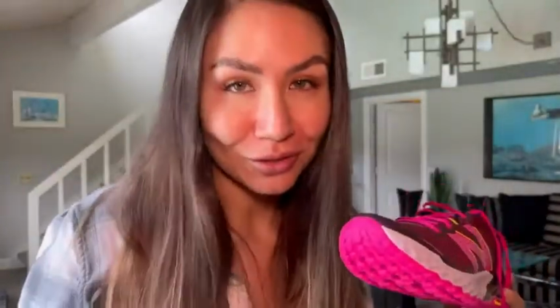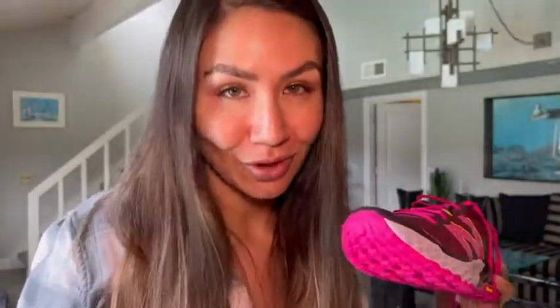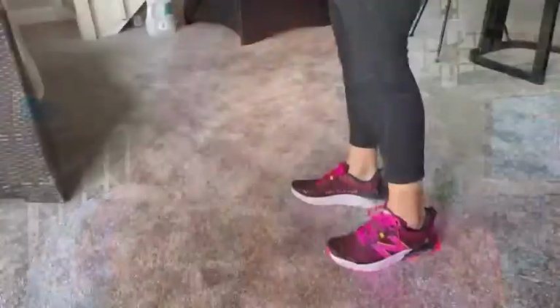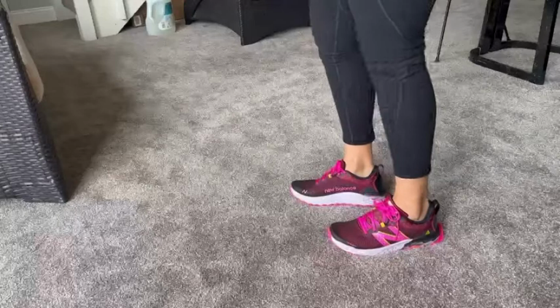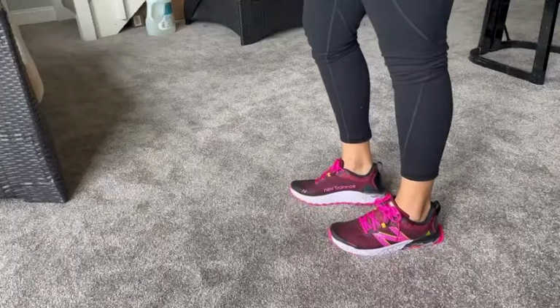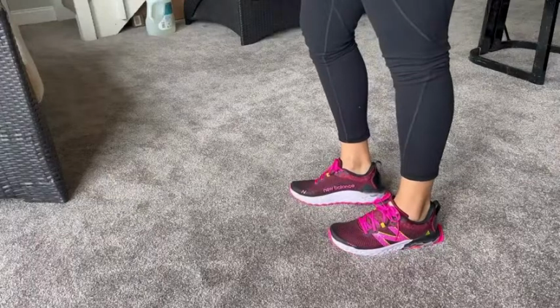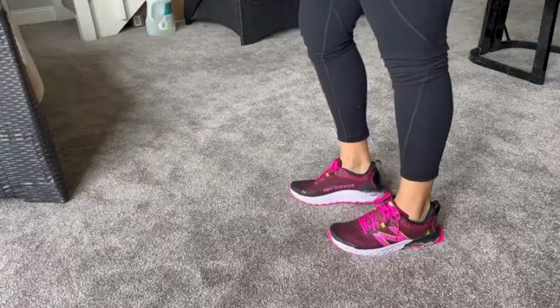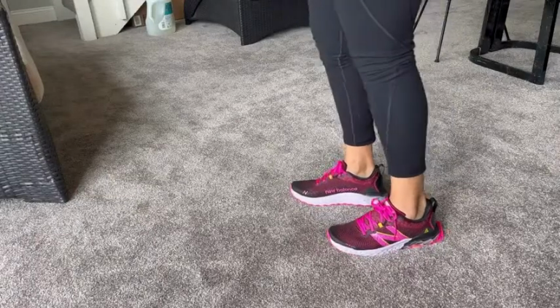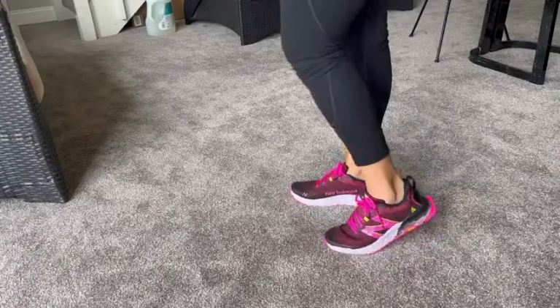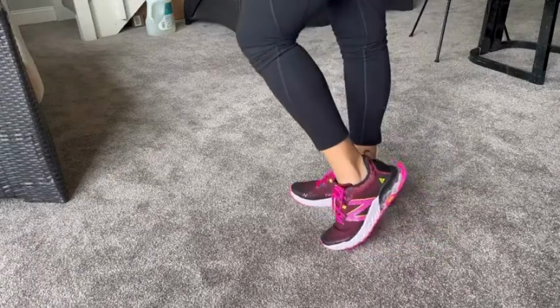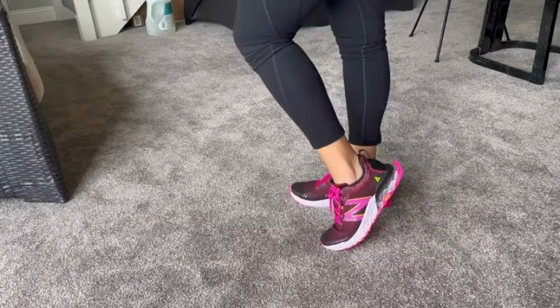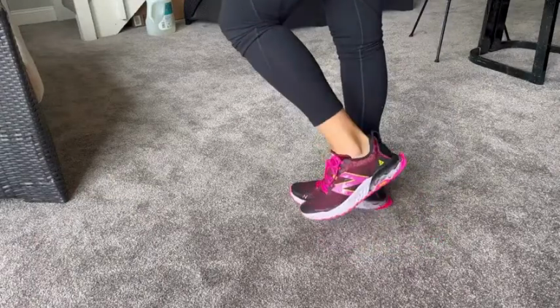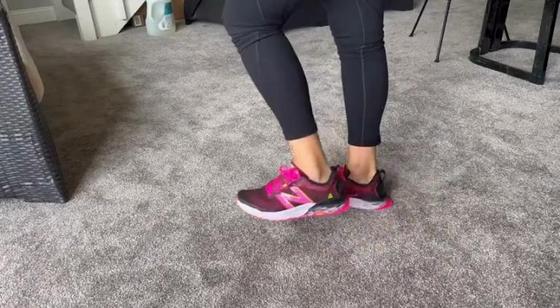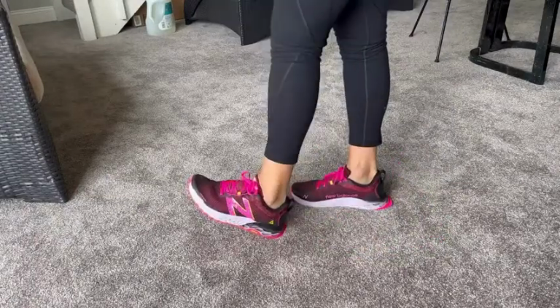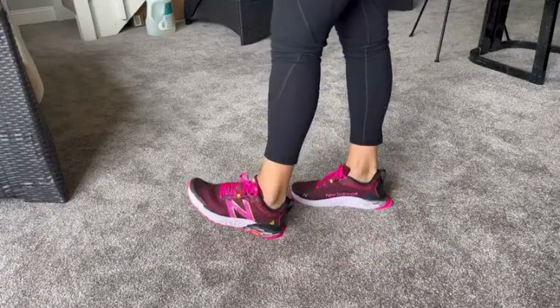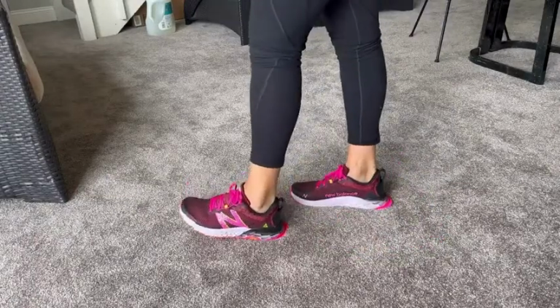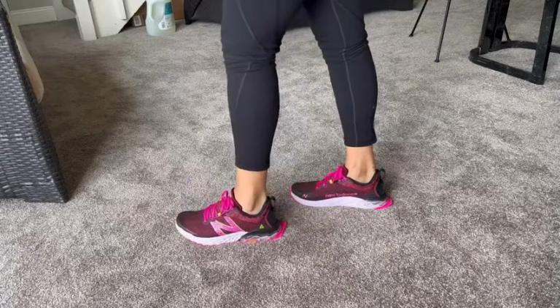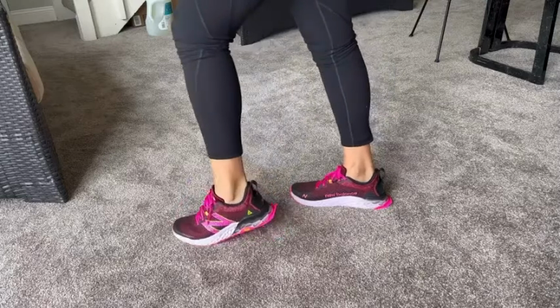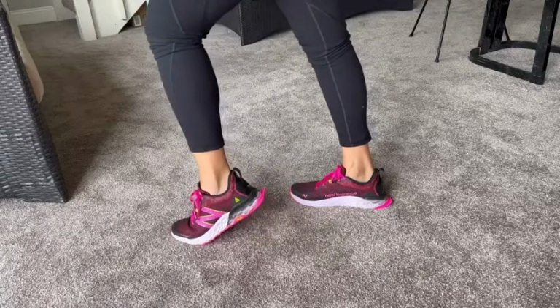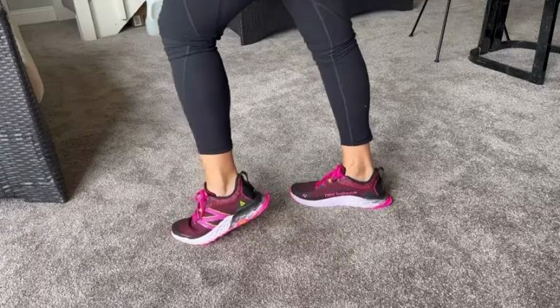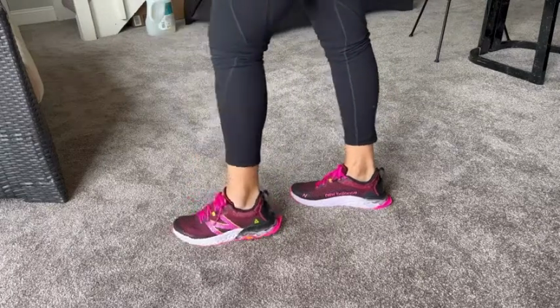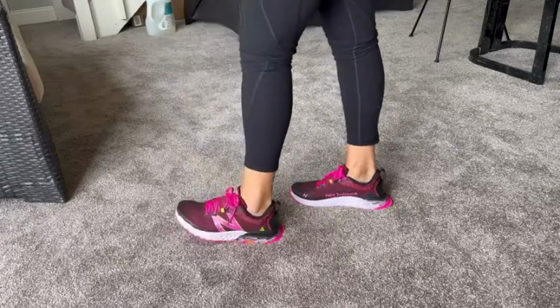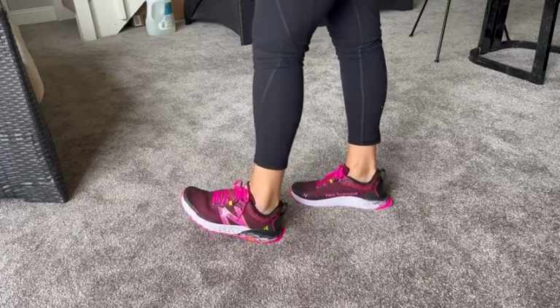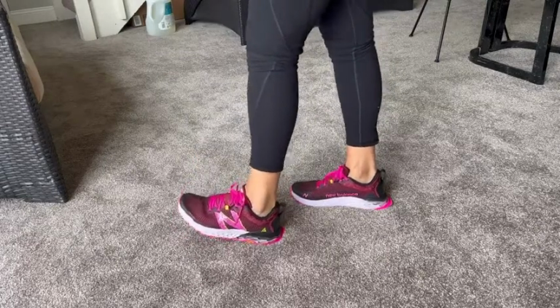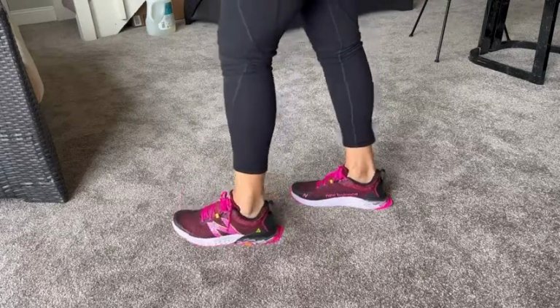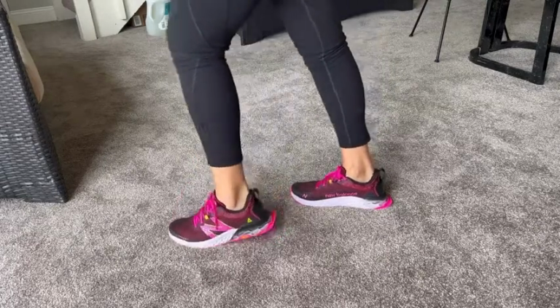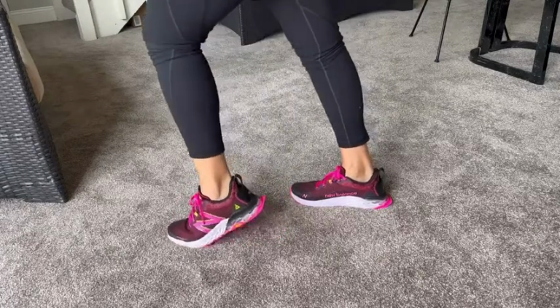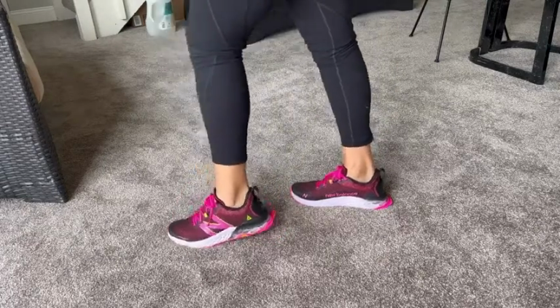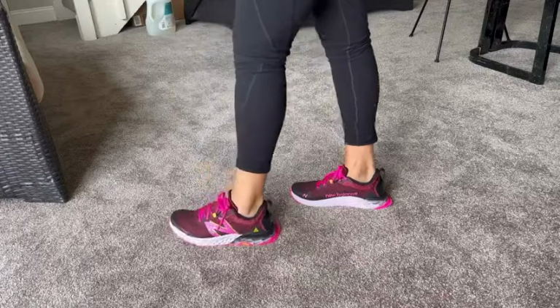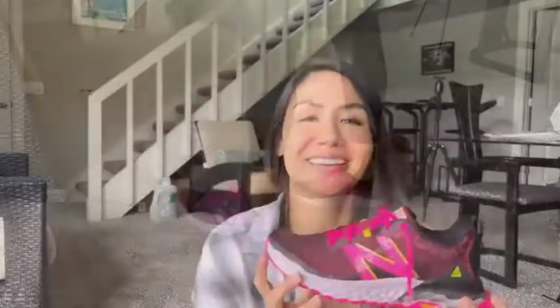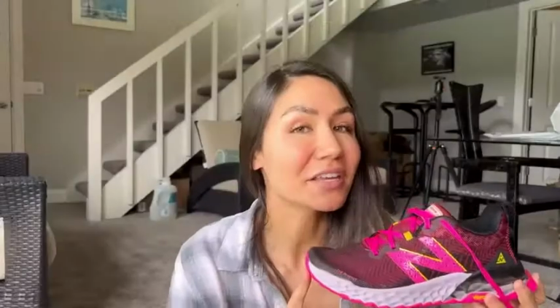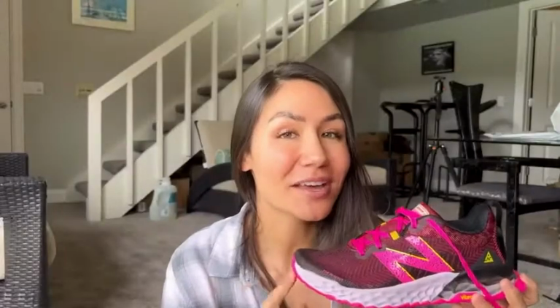Let me show you the shoes on. Here are the shoes on, and as you can see they're super cute — I love the black and pink together, giving it that girly vibe but still serving its purpose.